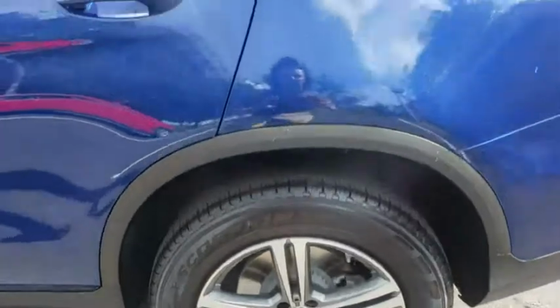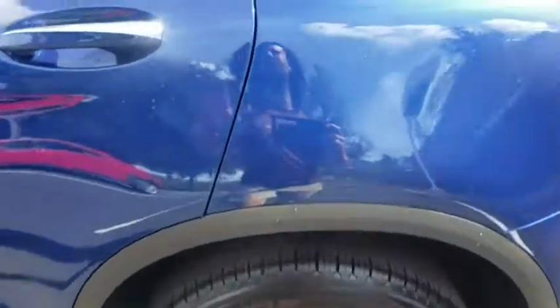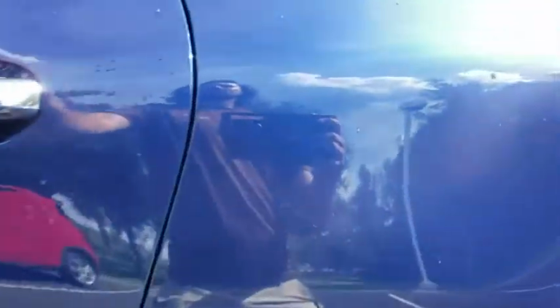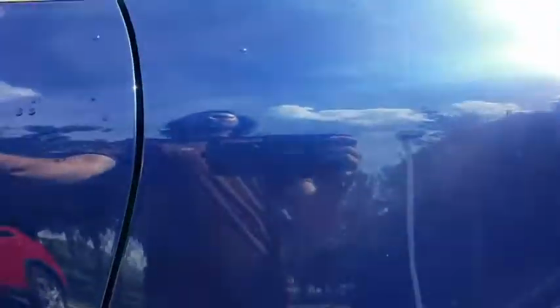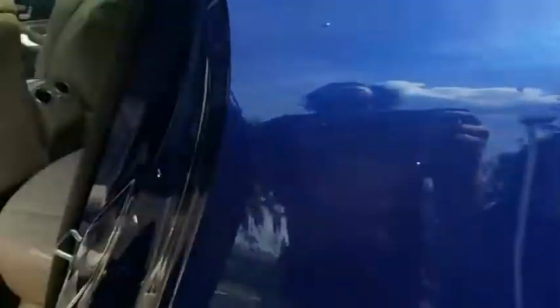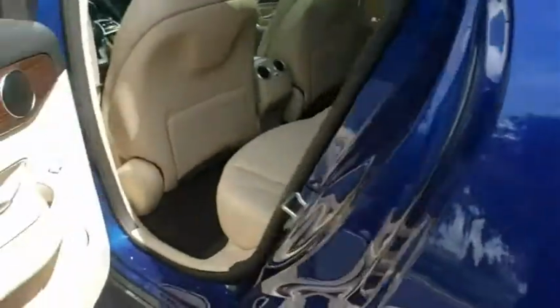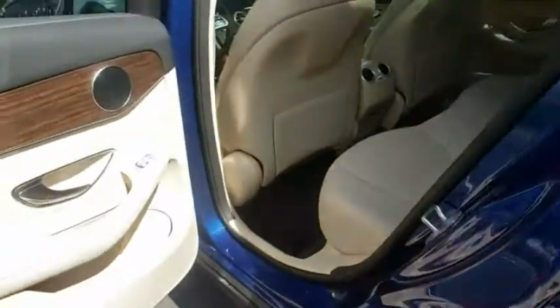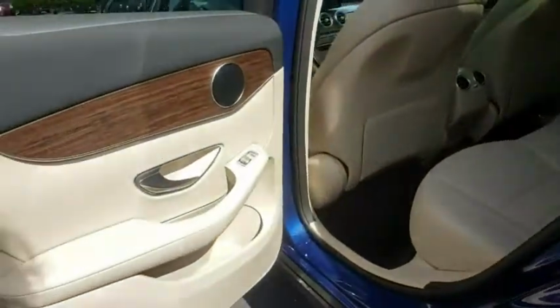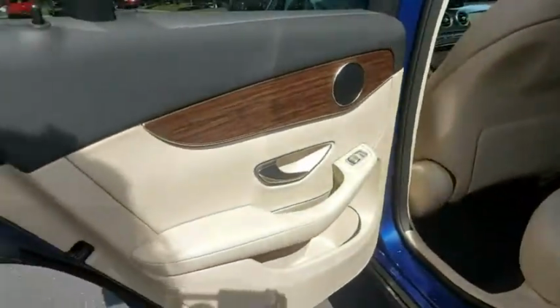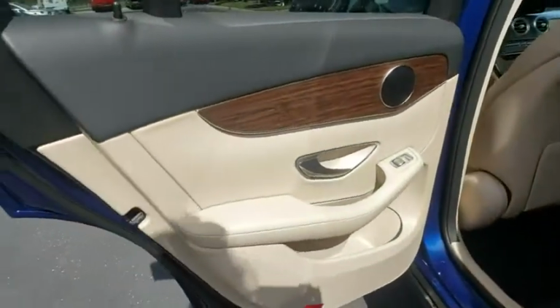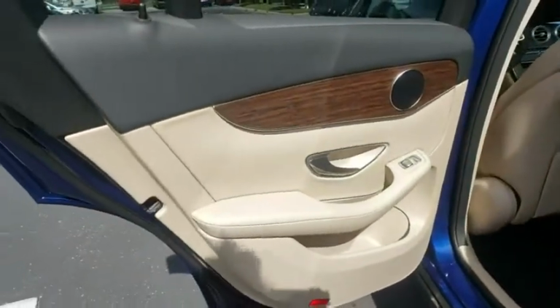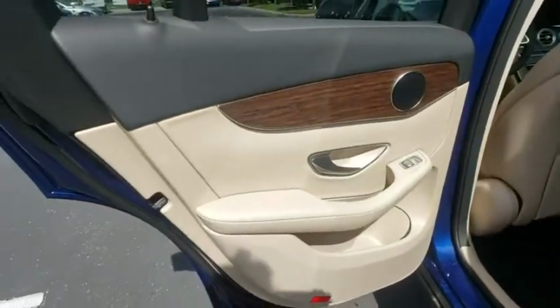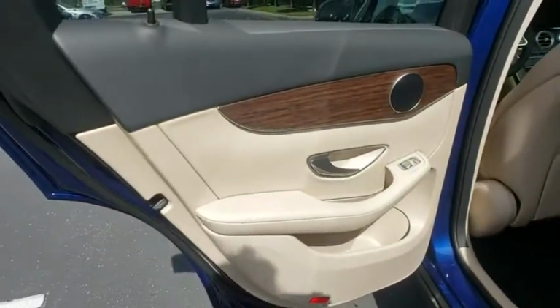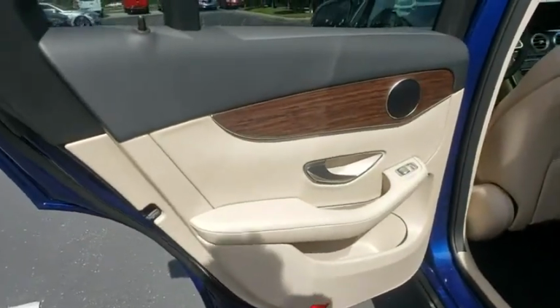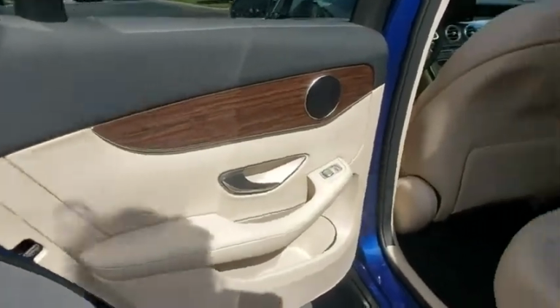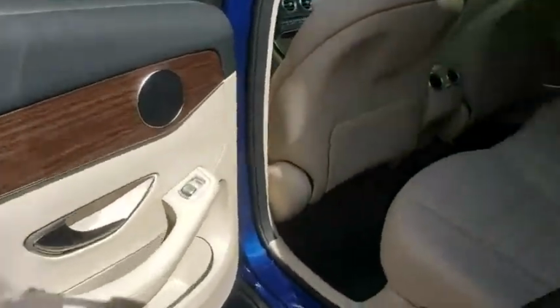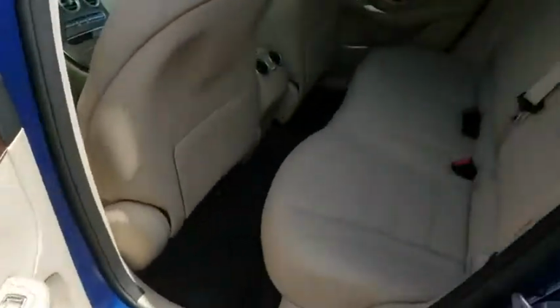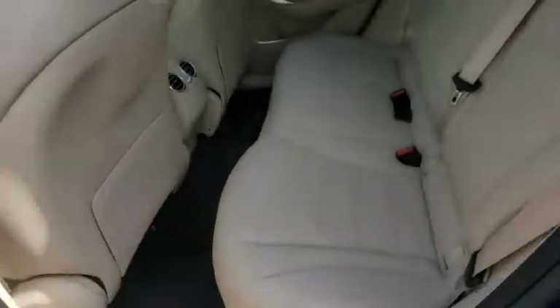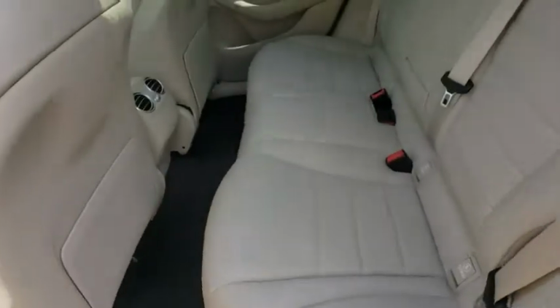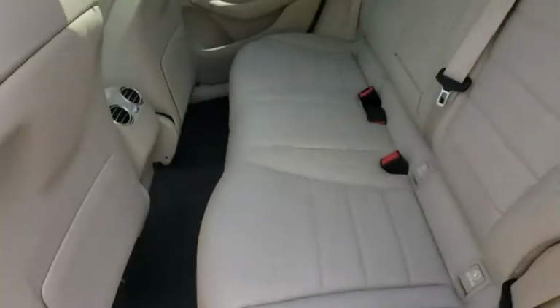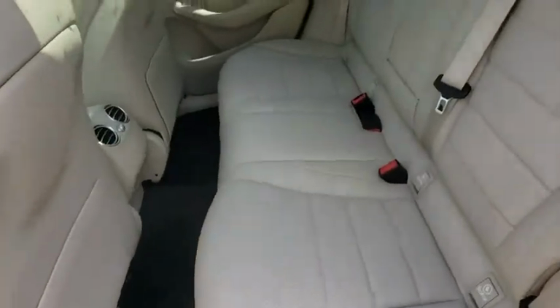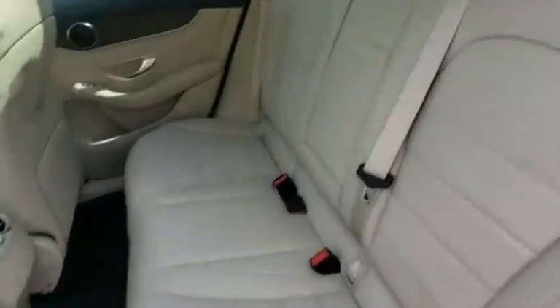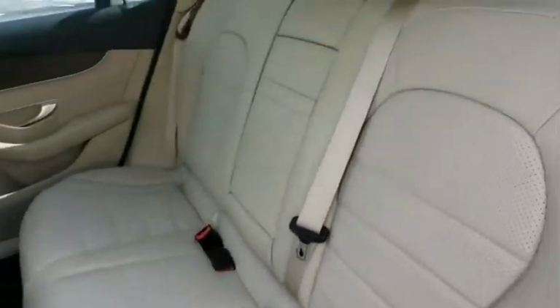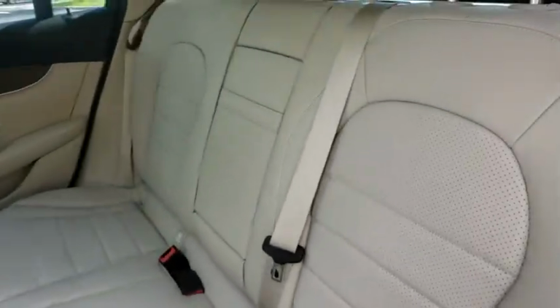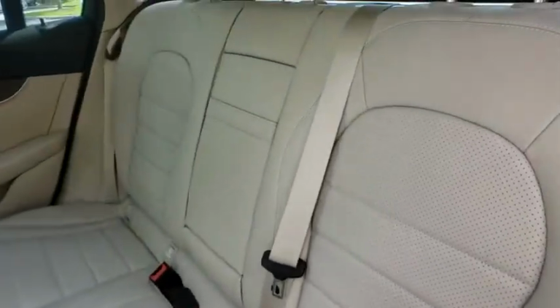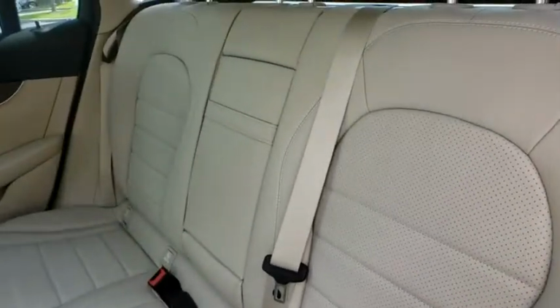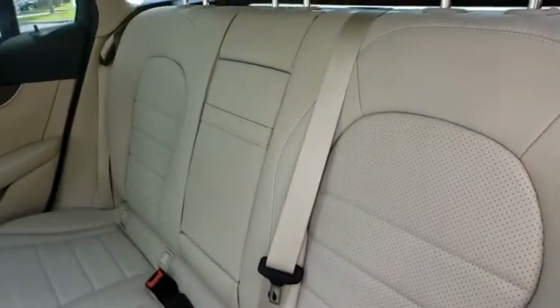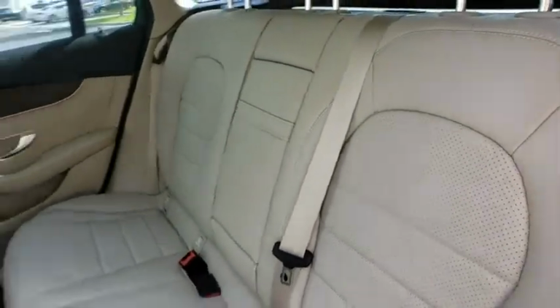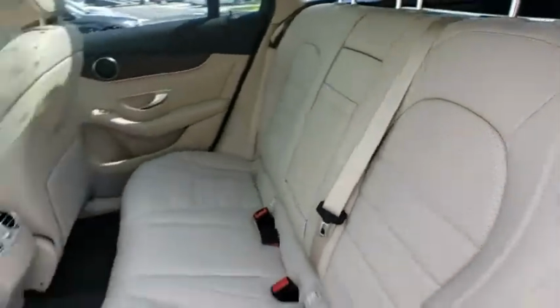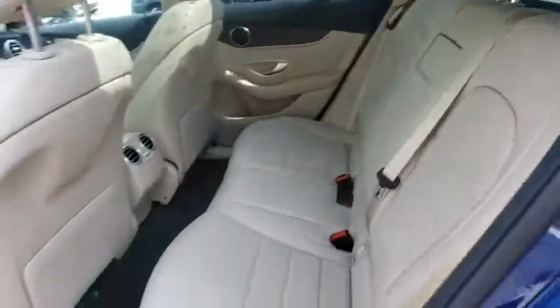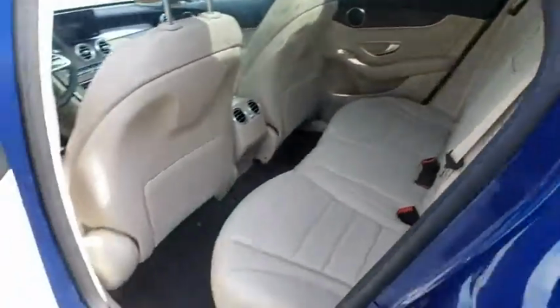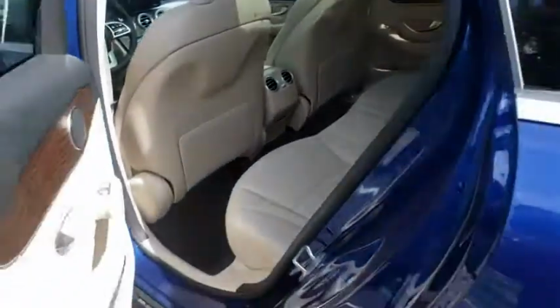Bluetooth, adjustable steering wheel, power steering, aluminum wheels, four-wheel disc brakes, cruise control, auto-dimming rear-view mirror, floor mats, keyless start.